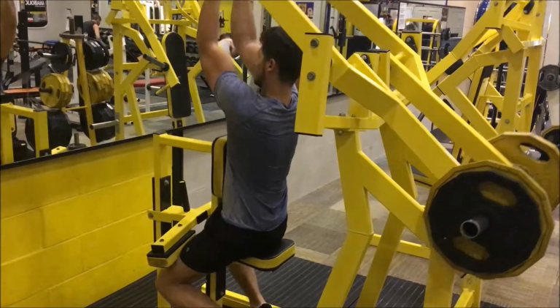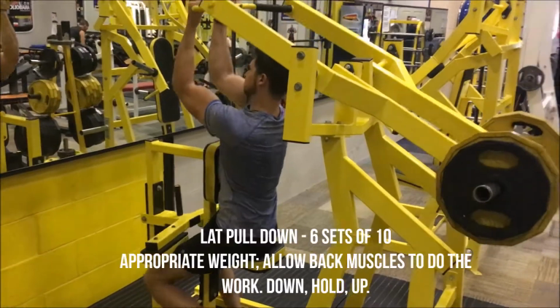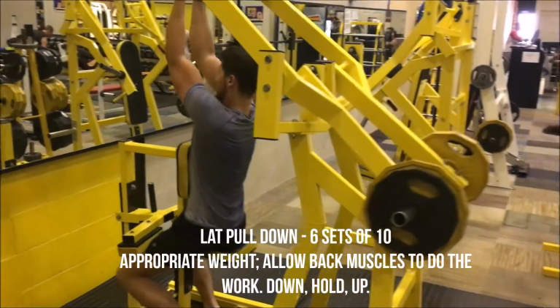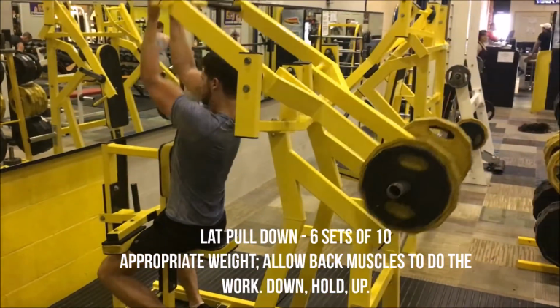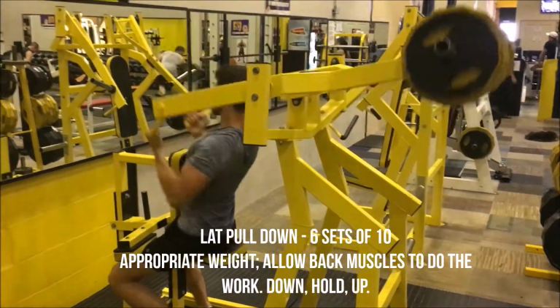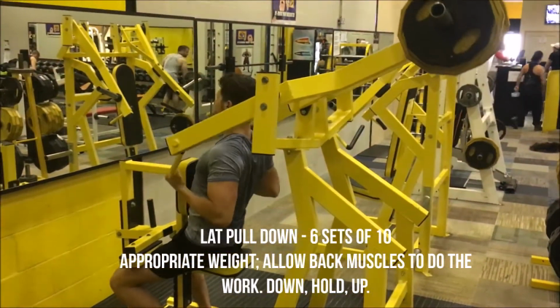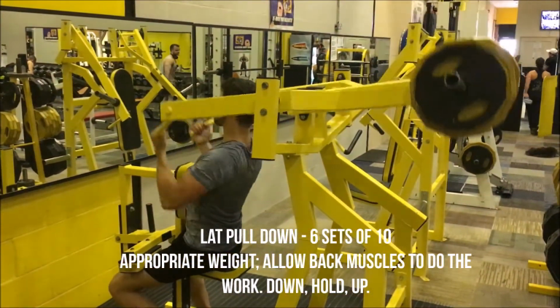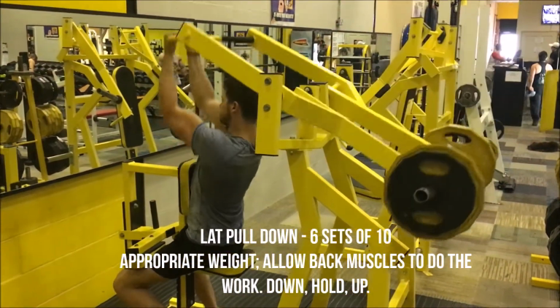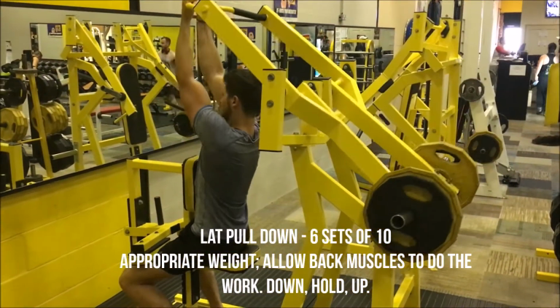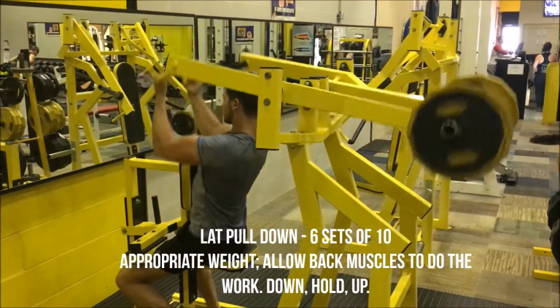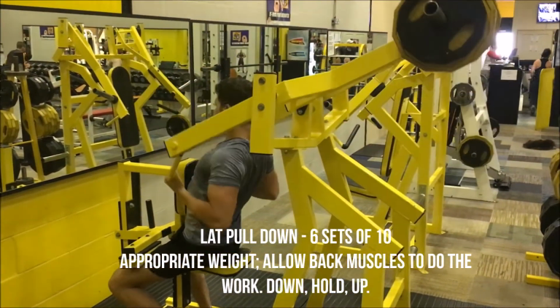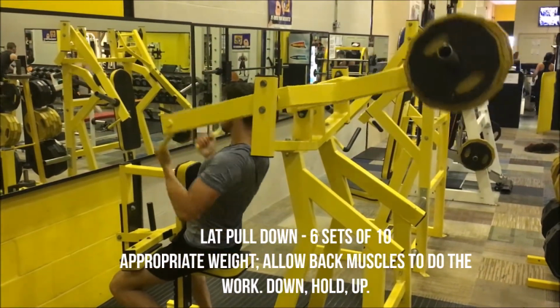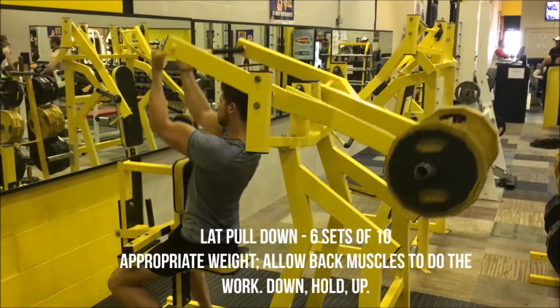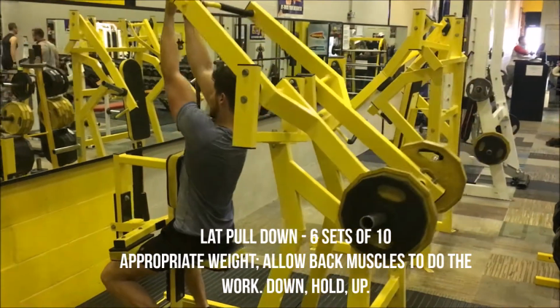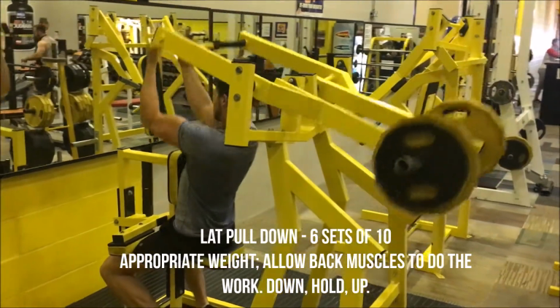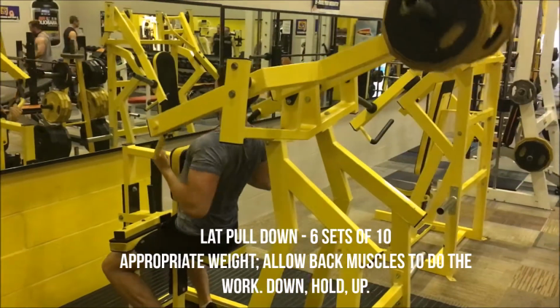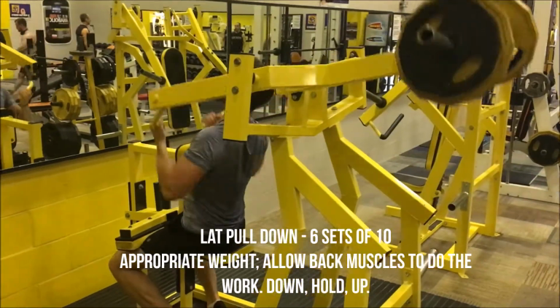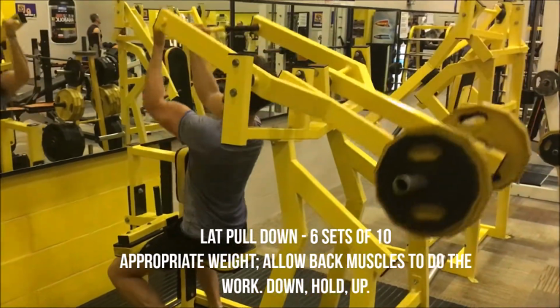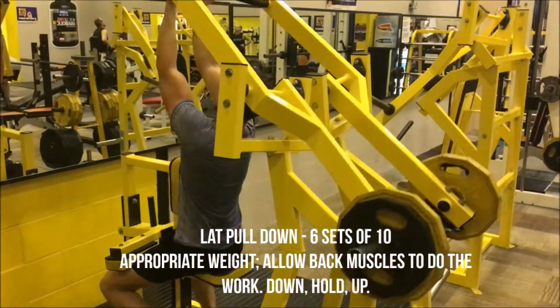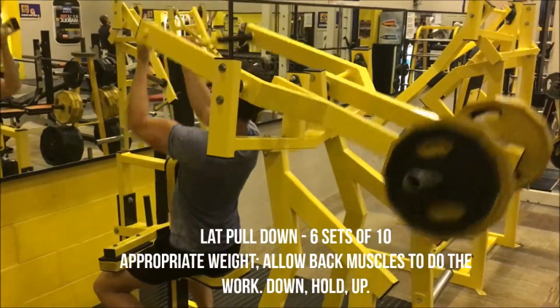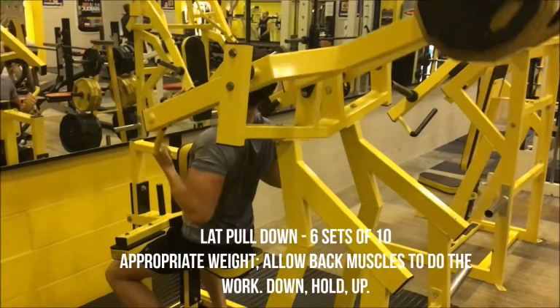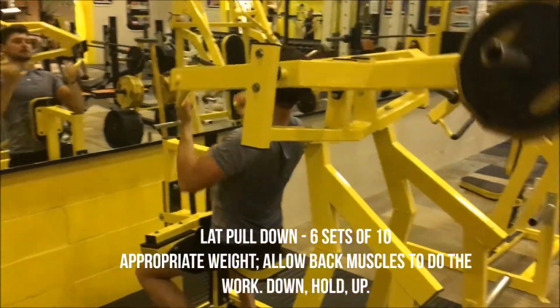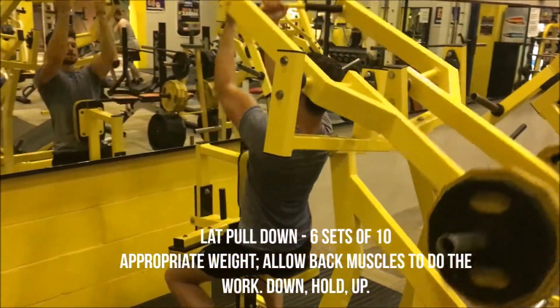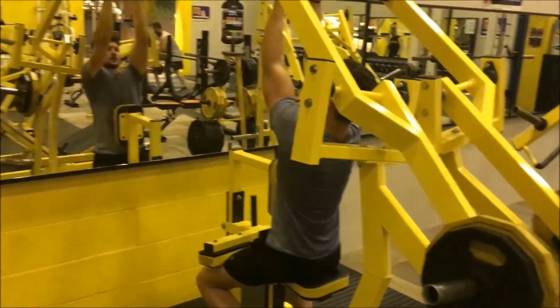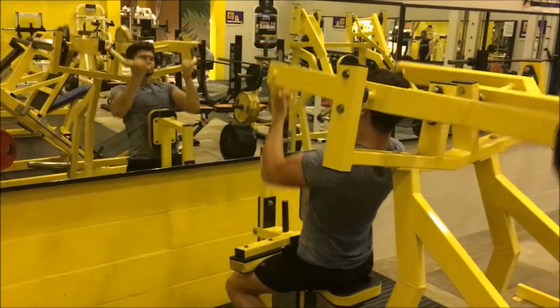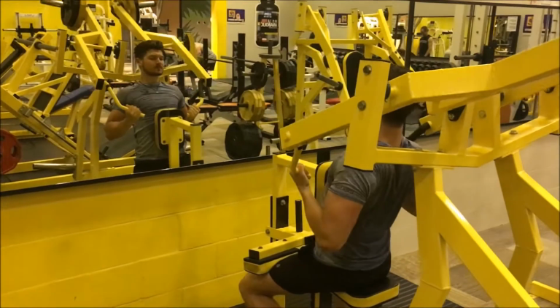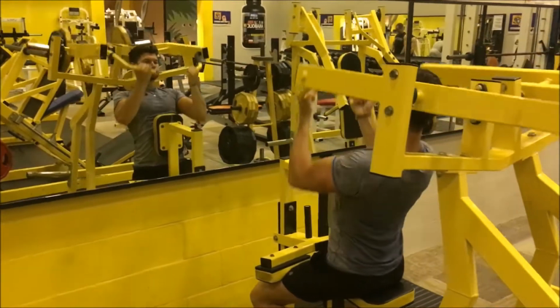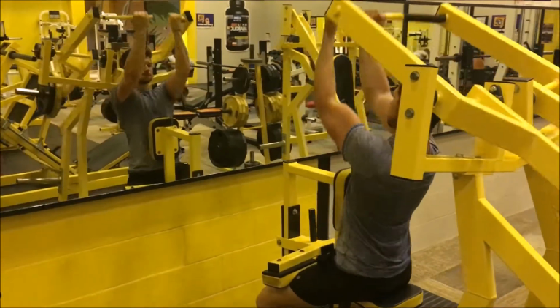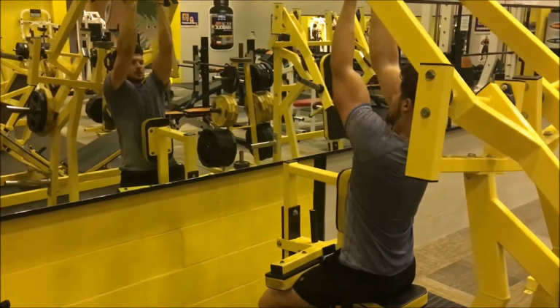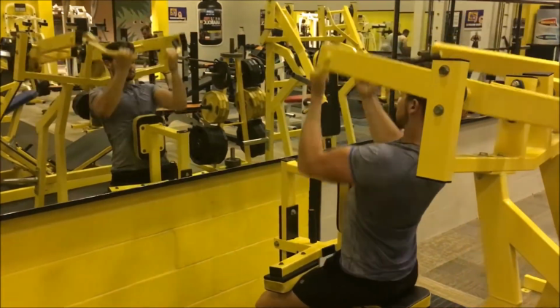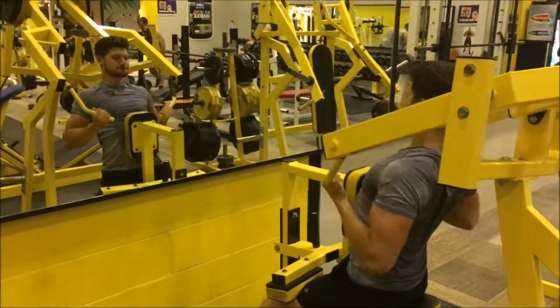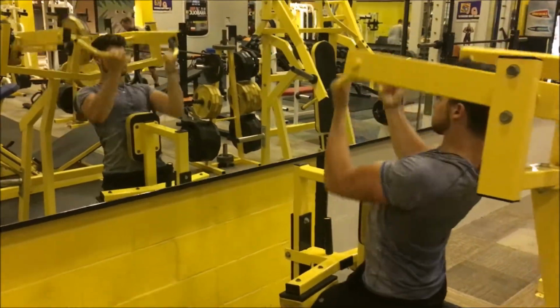I've got a lat pull down again here, six sets of ten. It's a different form of lat pull down — different grip and a different machine. Like before, I kept the weight manageable, ensuring that it was just my back doing the work. Controlled movements, down and up, focusing on form.